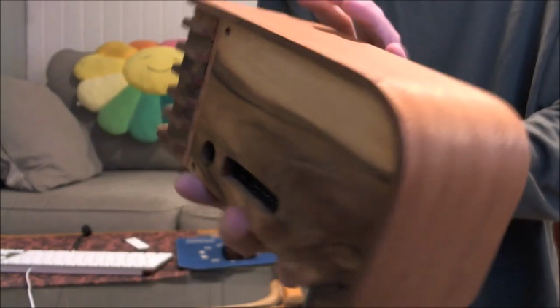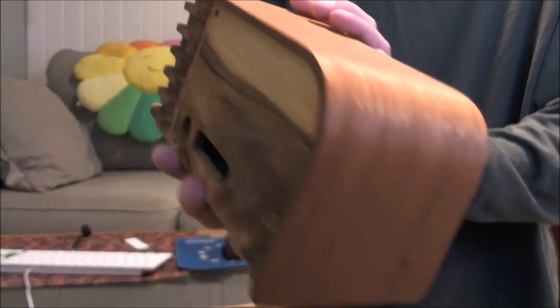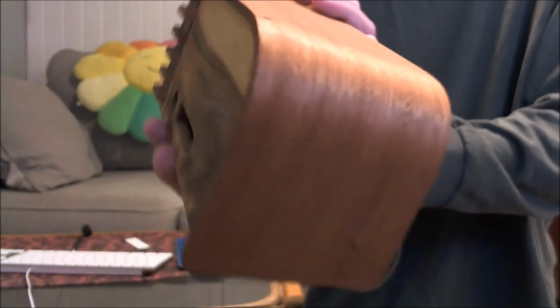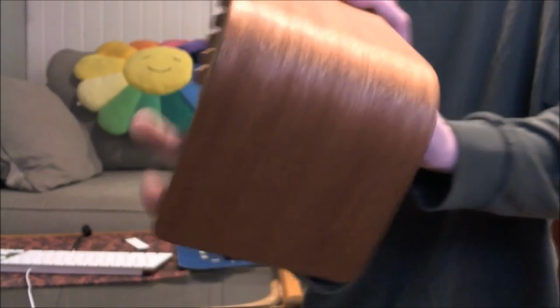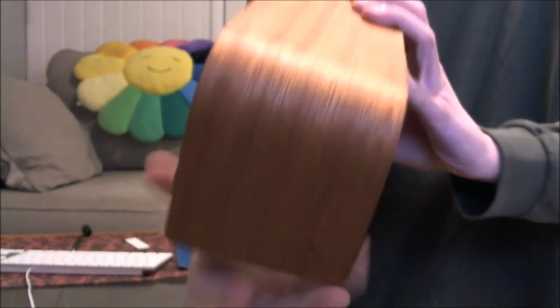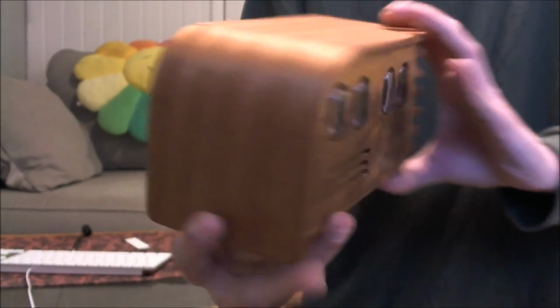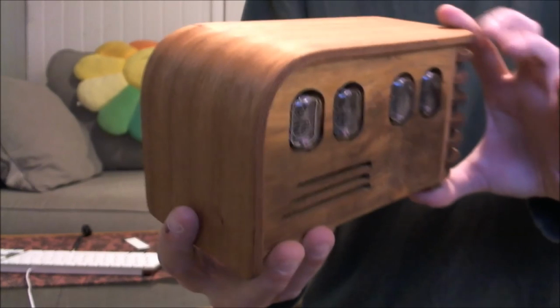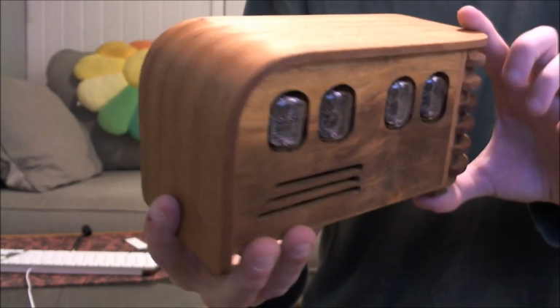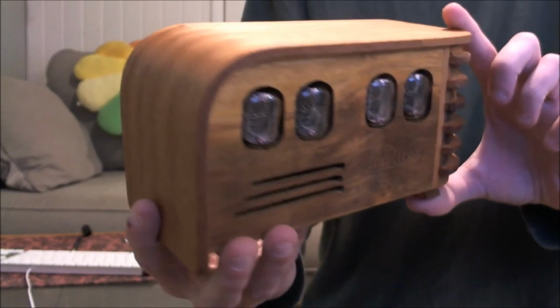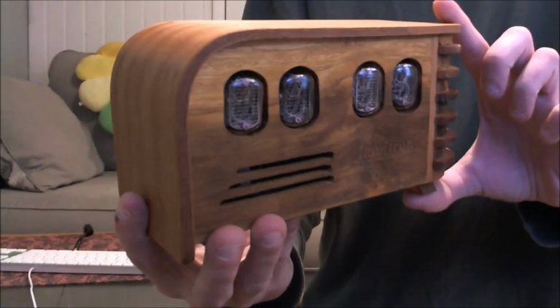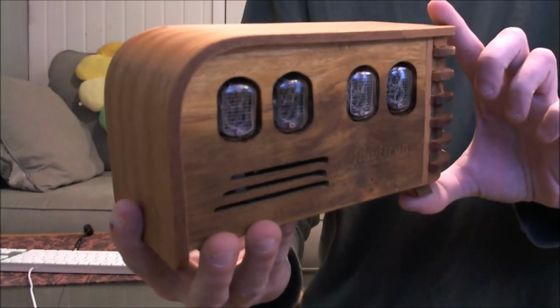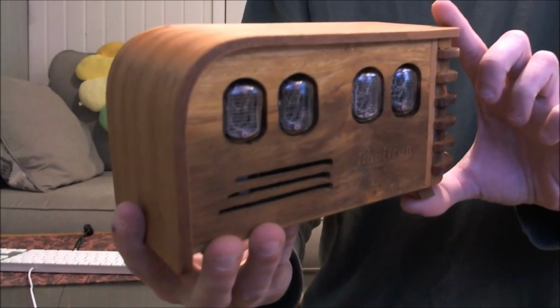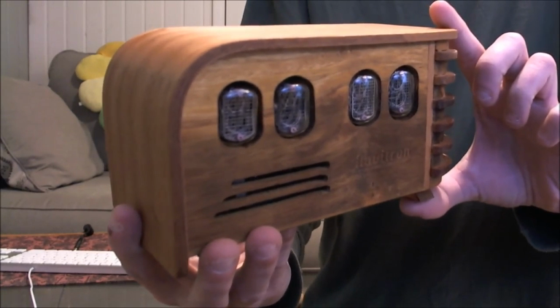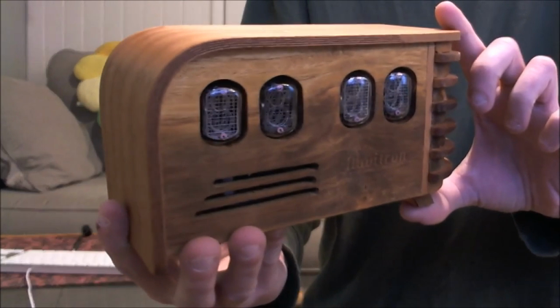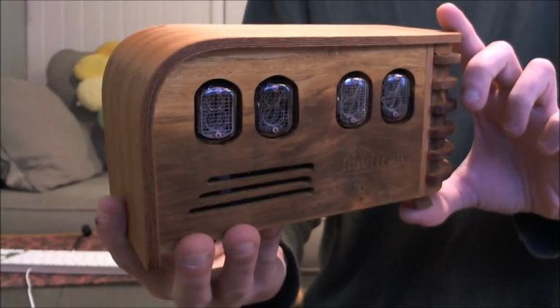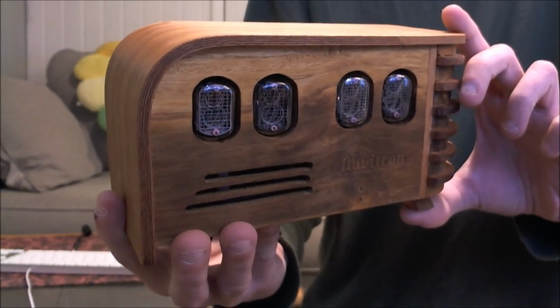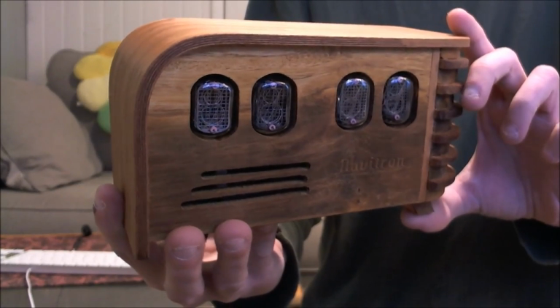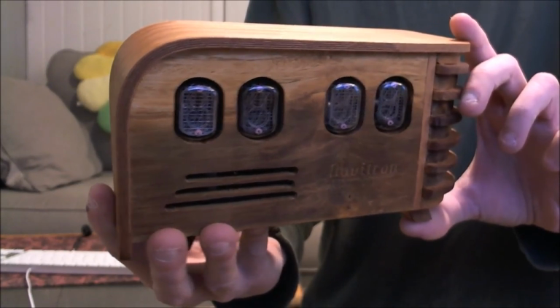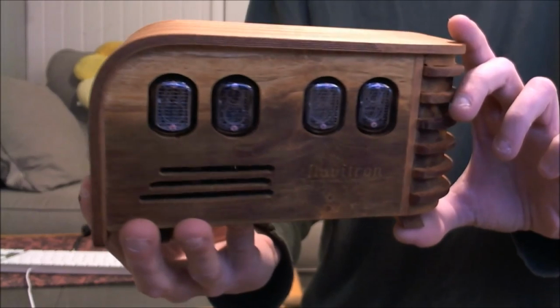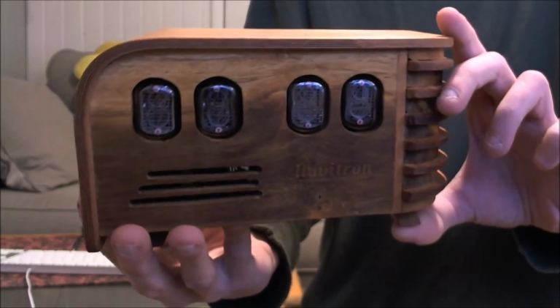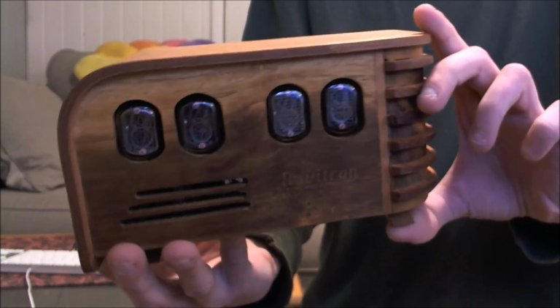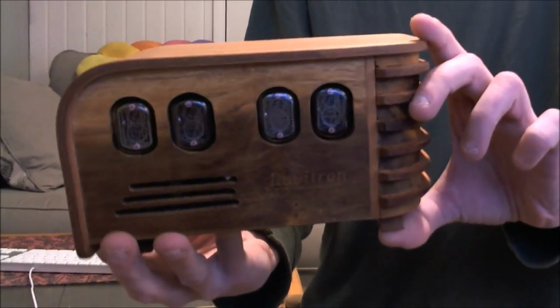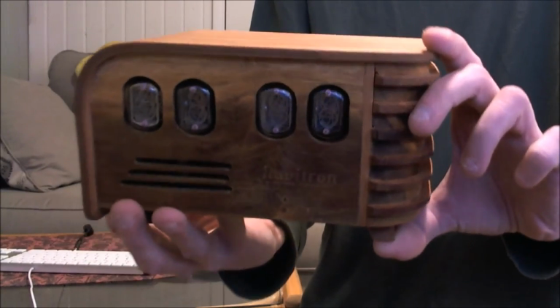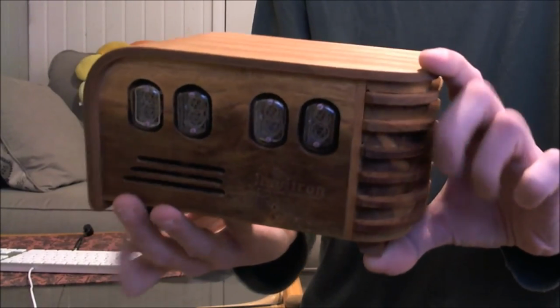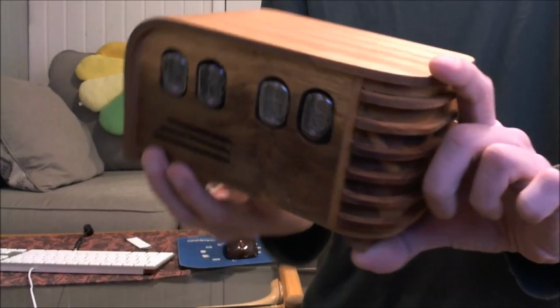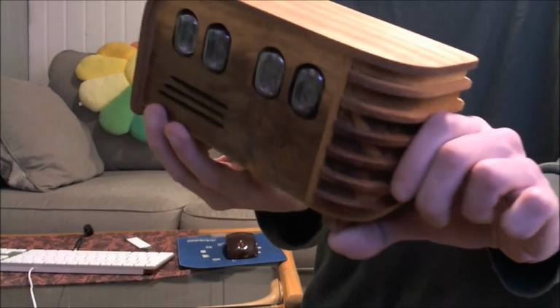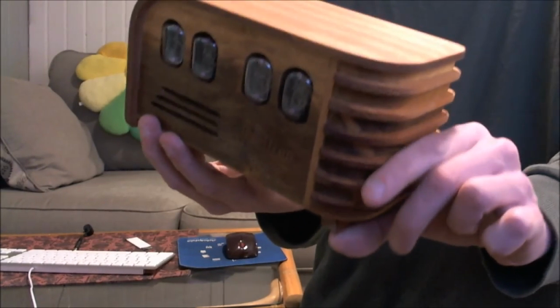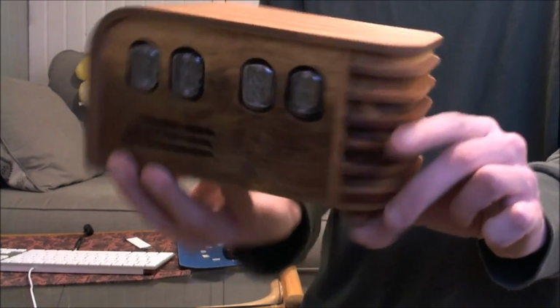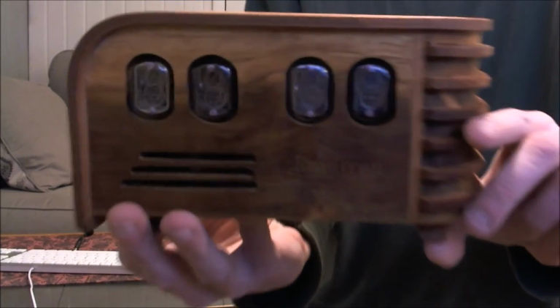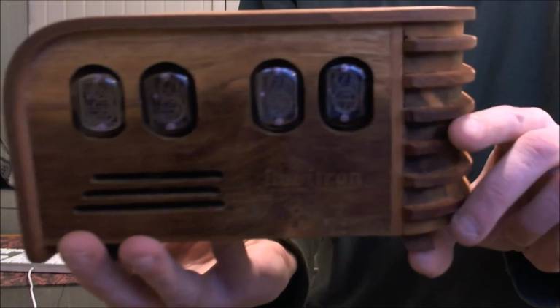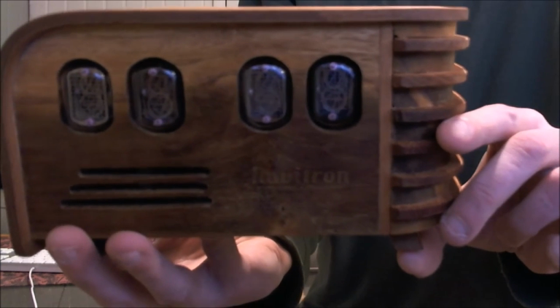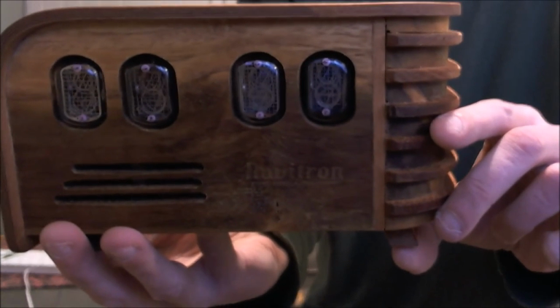This casing is designed to look like a 50s — maybe older — radio clock. Very beautiful. Handcrafted.